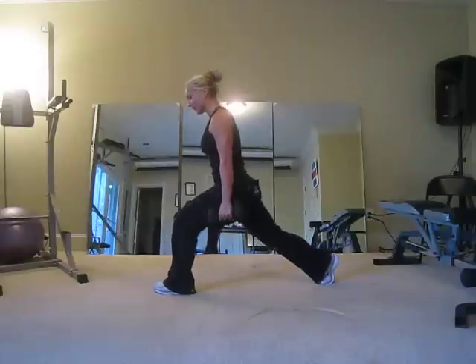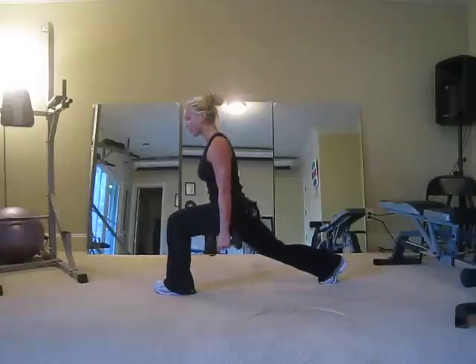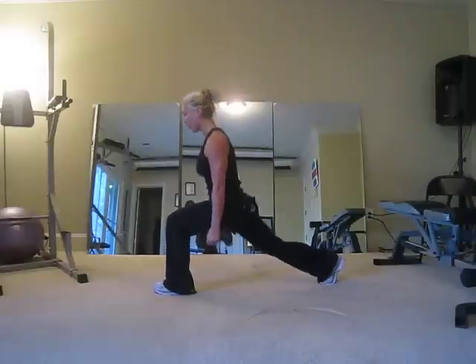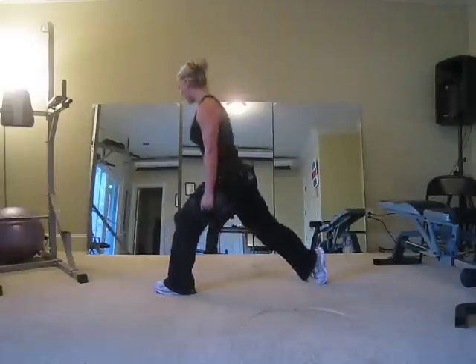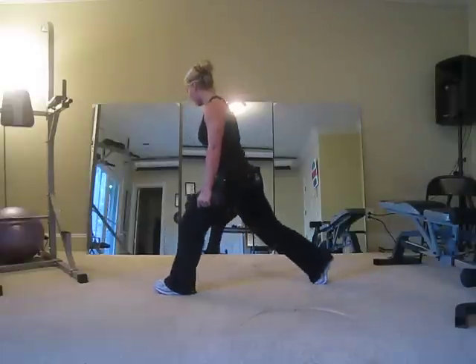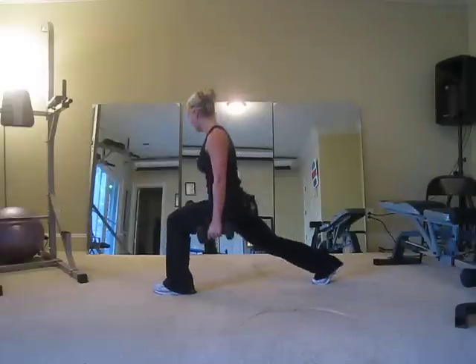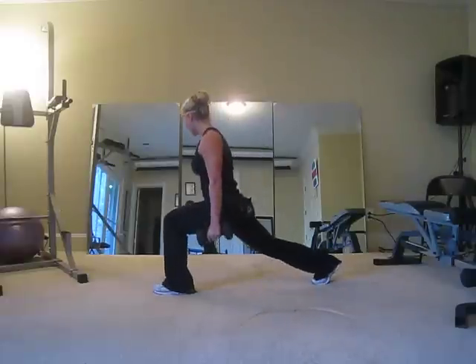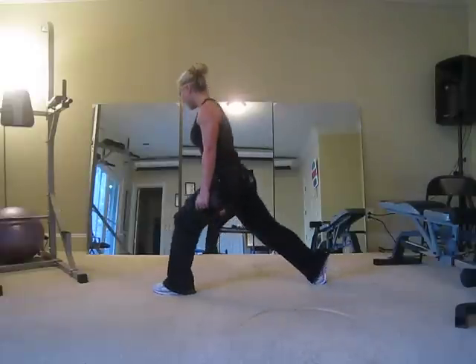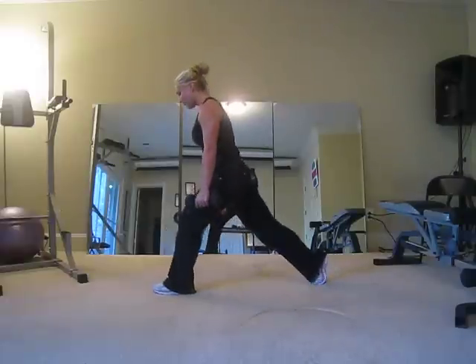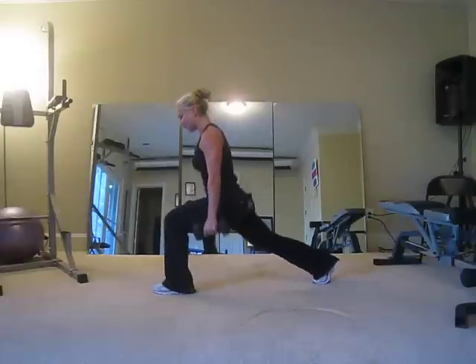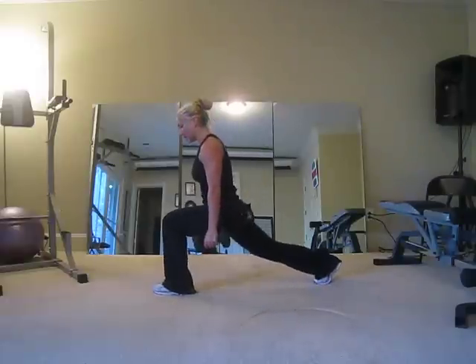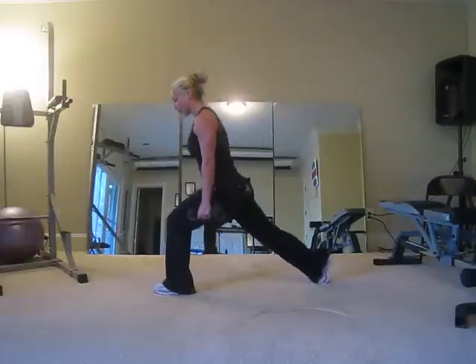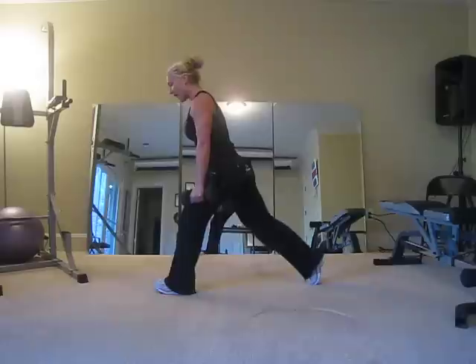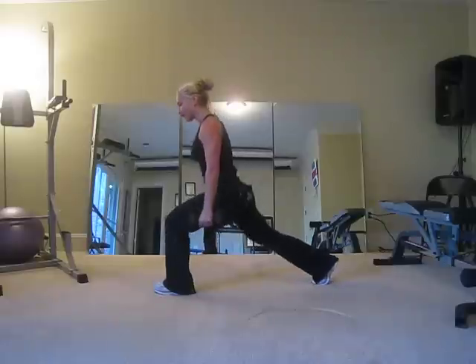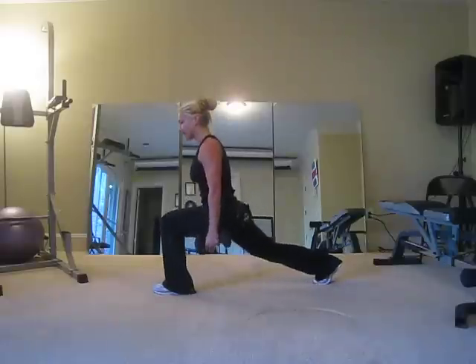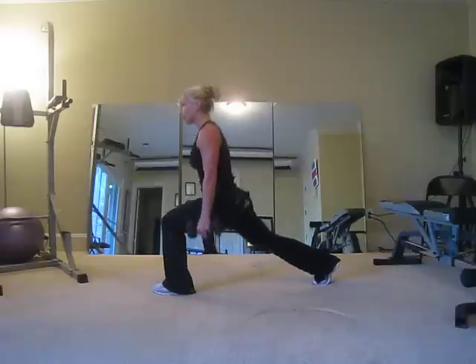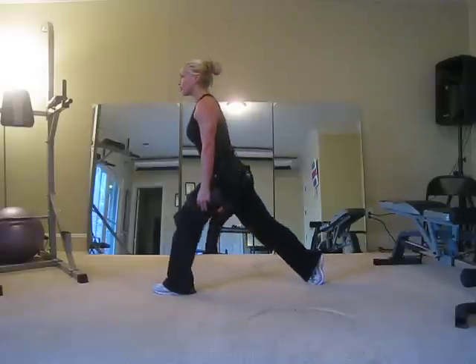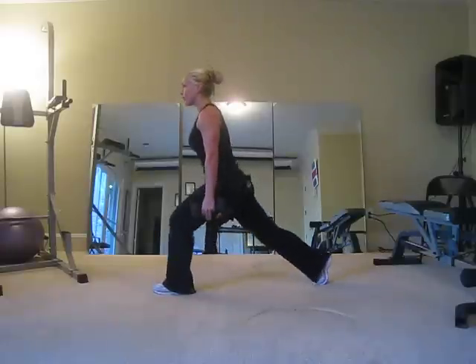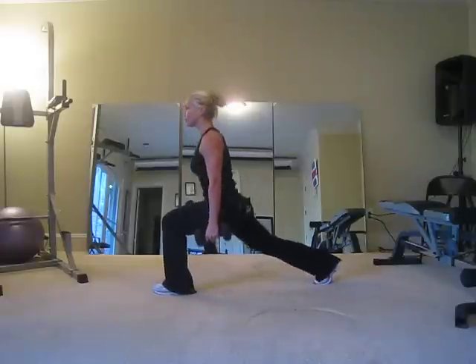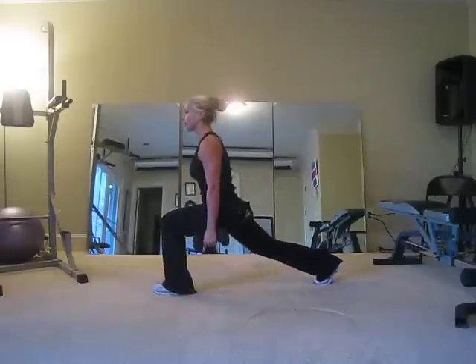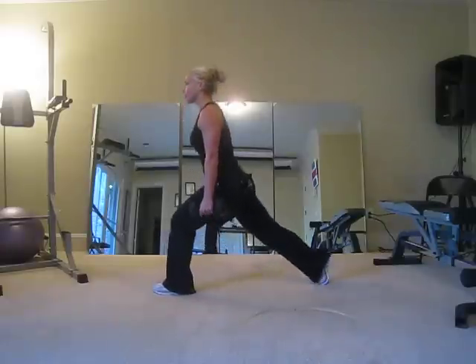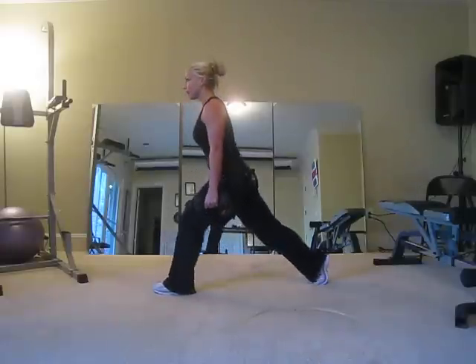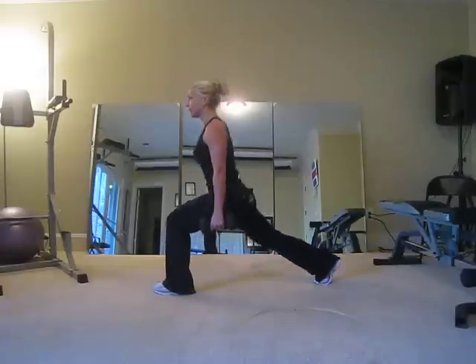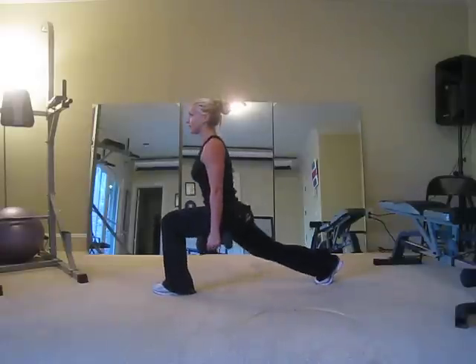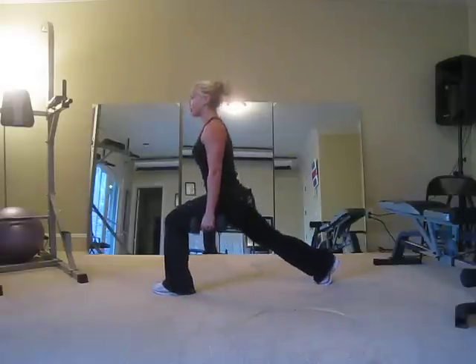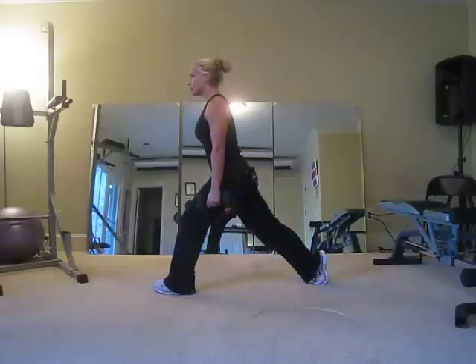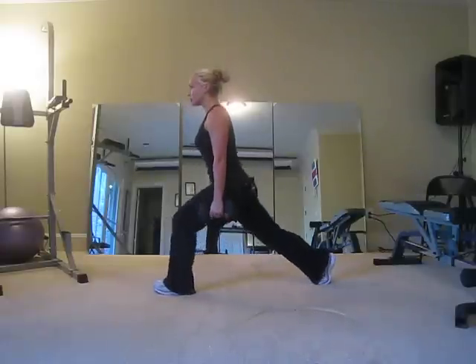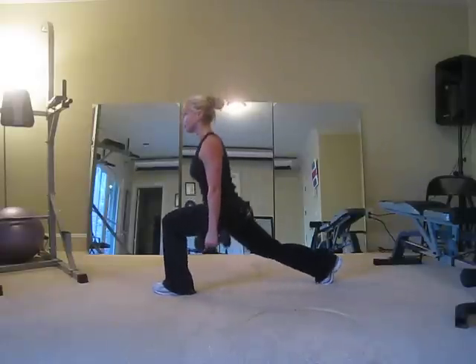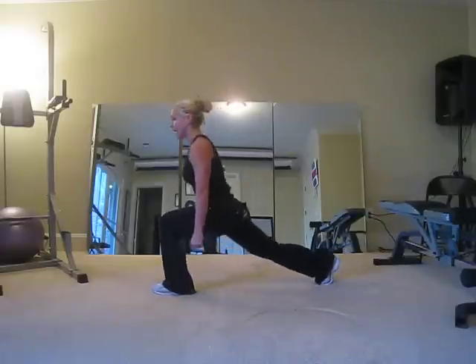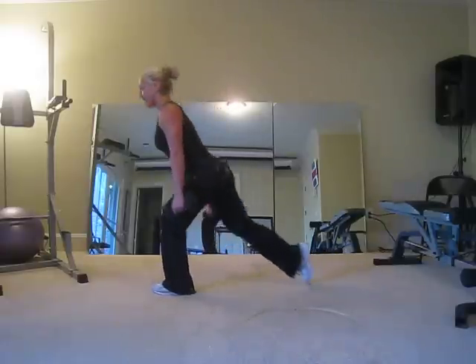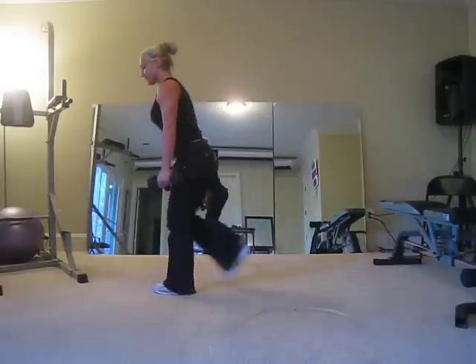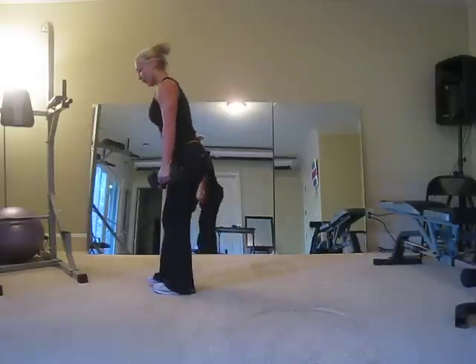Remember, push from the heel. Breathe out when you go up. And up. Go five, four, three, two, and switch.